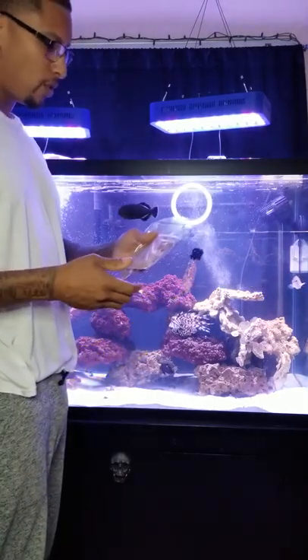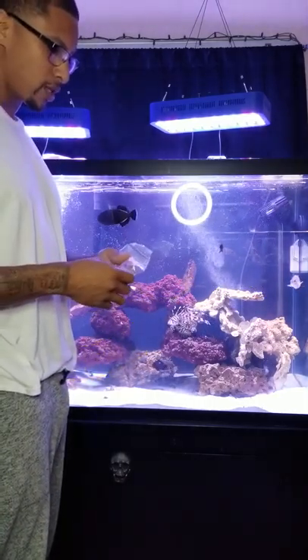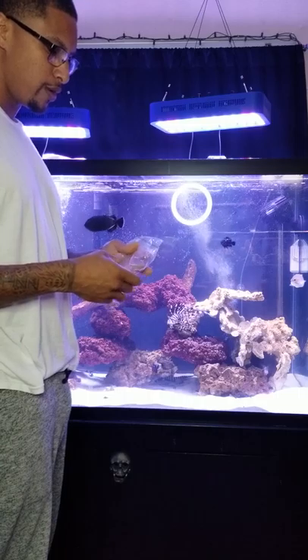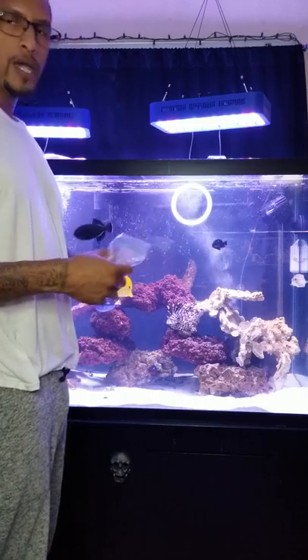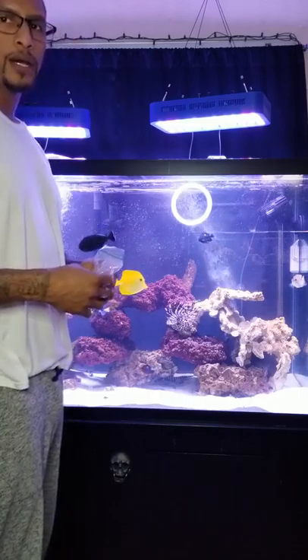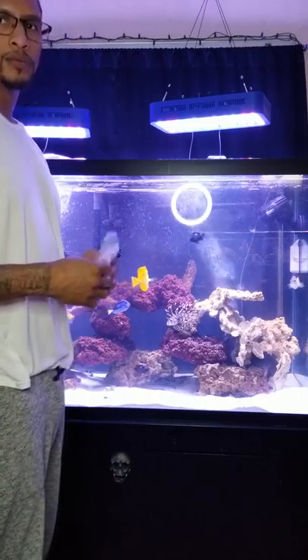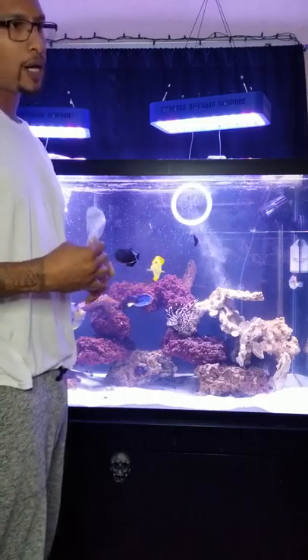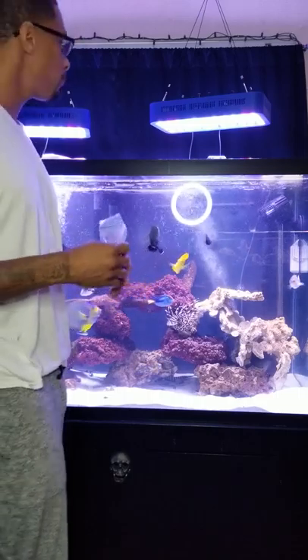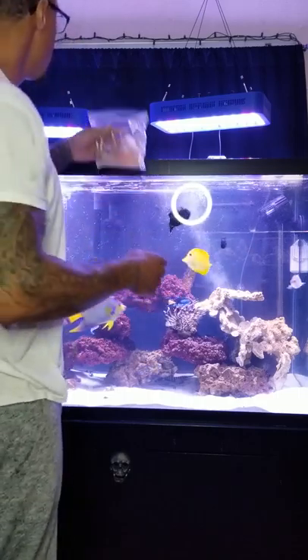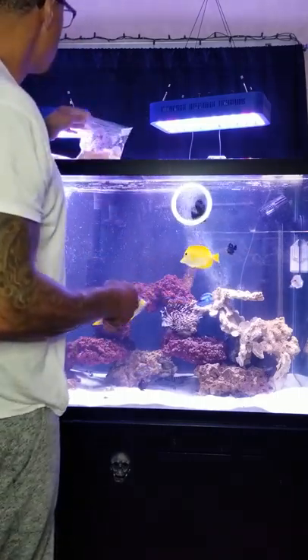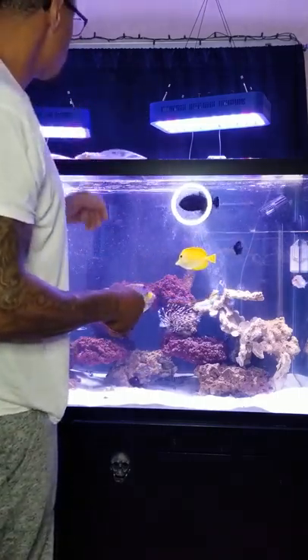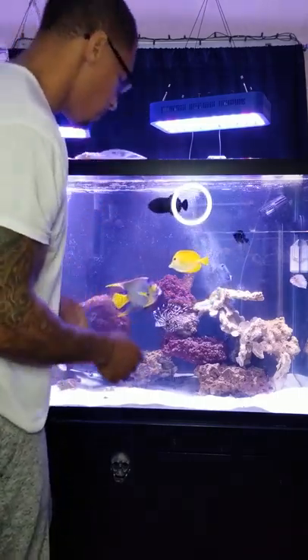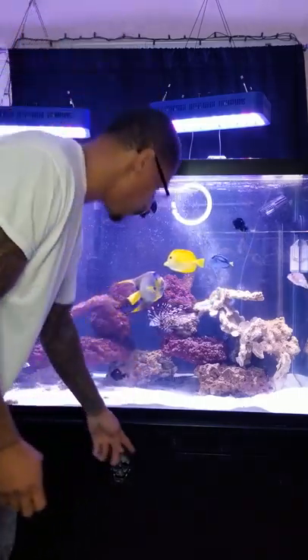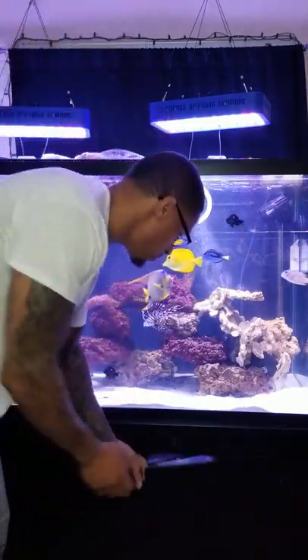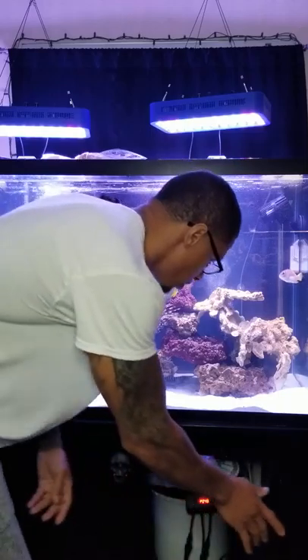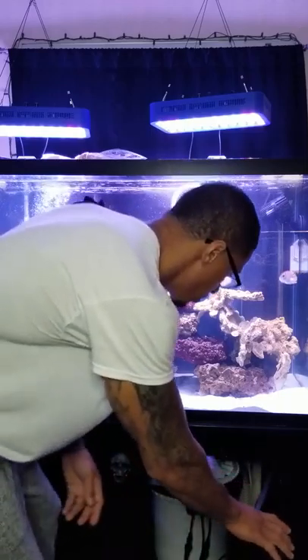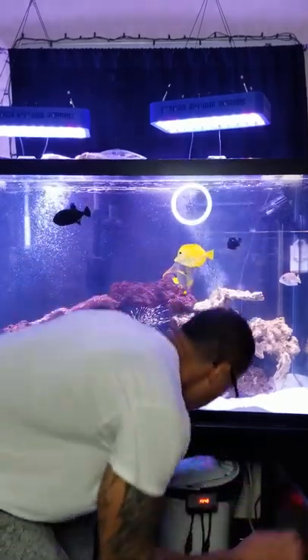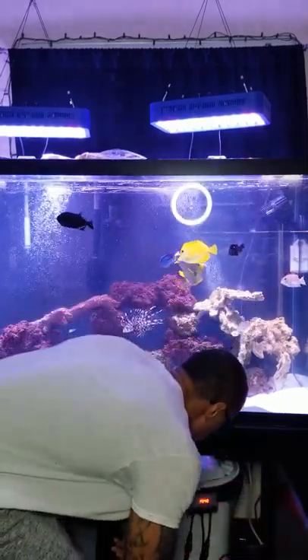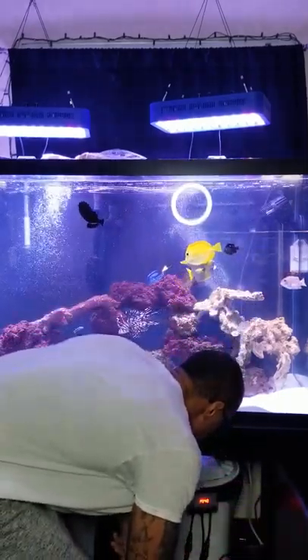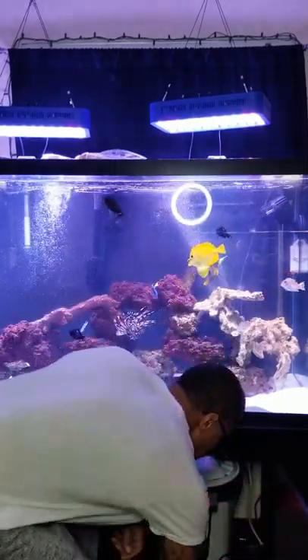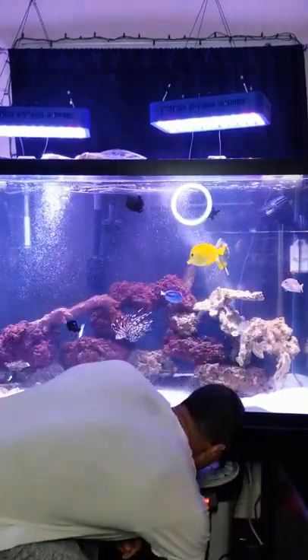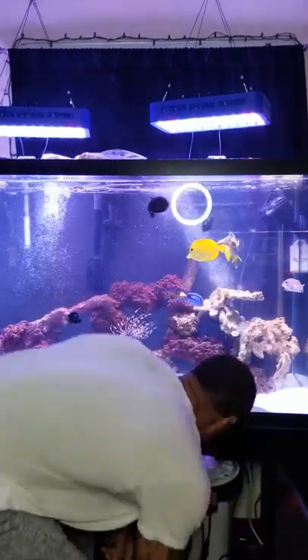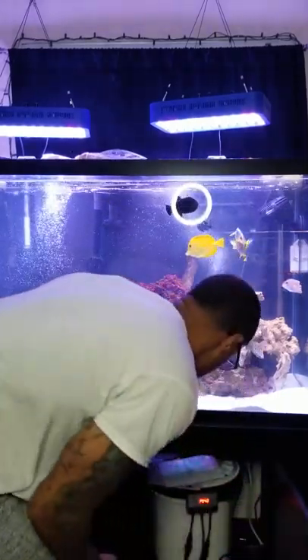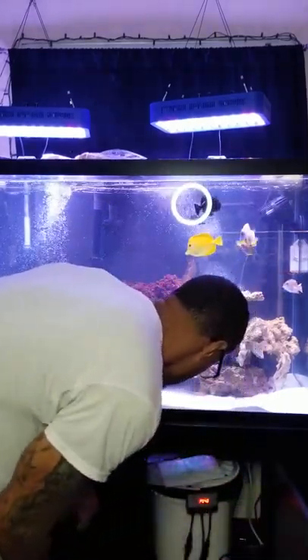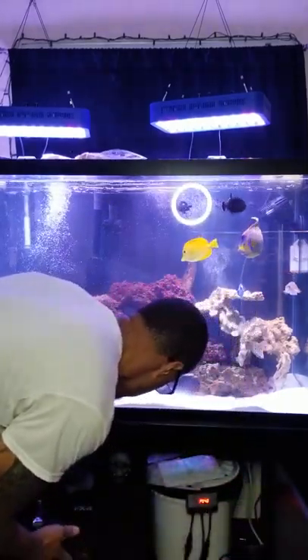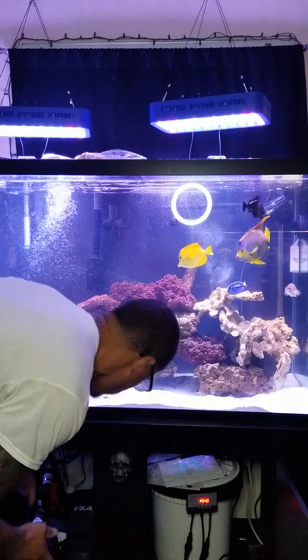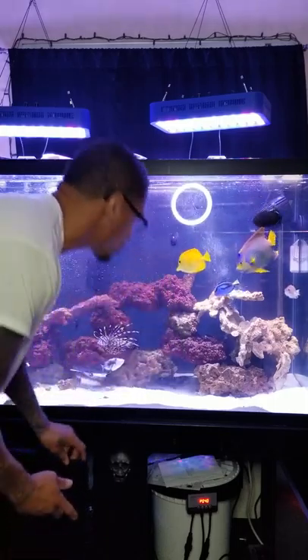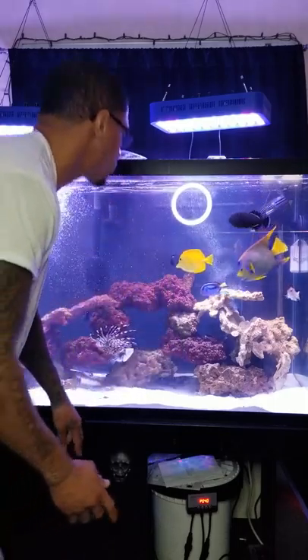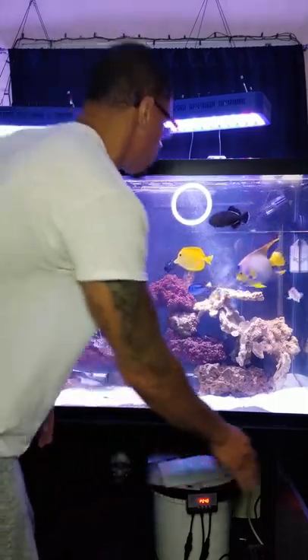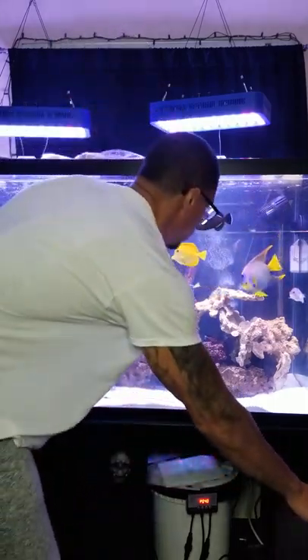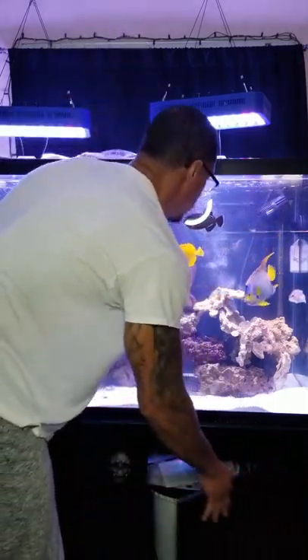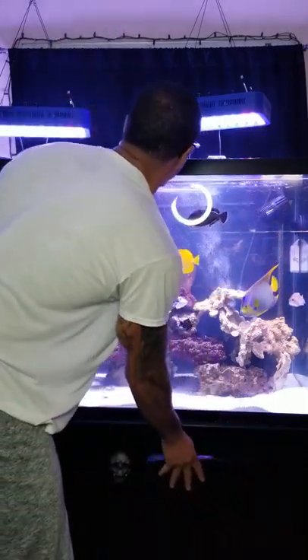You also get the shrimp and thaw it out. Then you just cut it up into pieces and feed your fish. You could do that with the freshwater as well as the saltwater, depending on the fish.